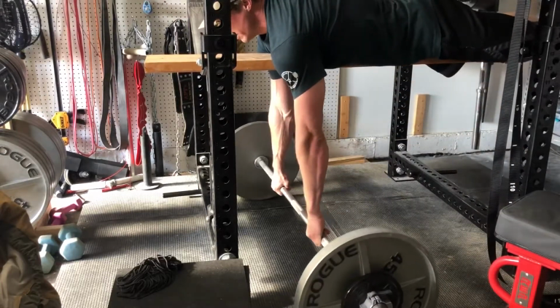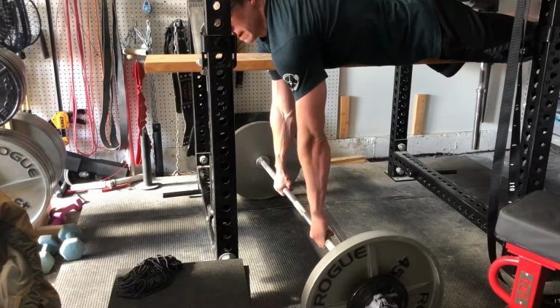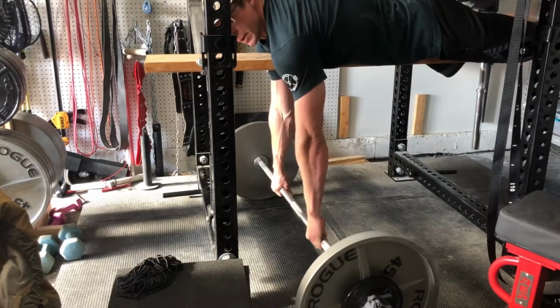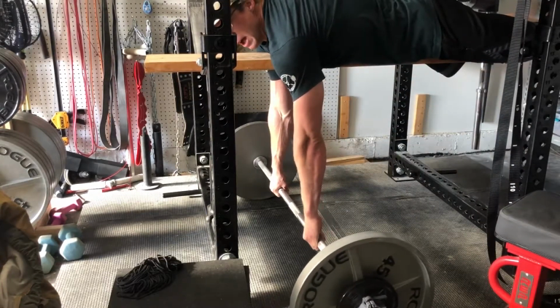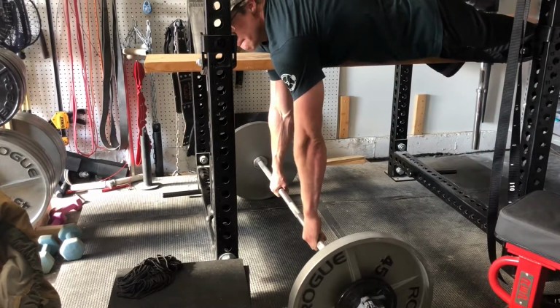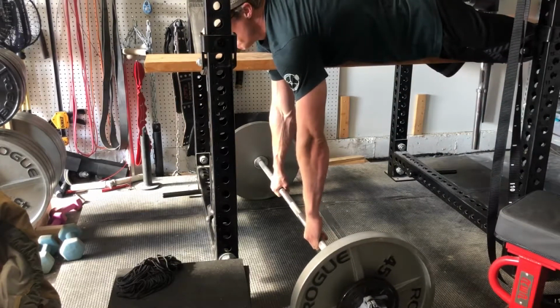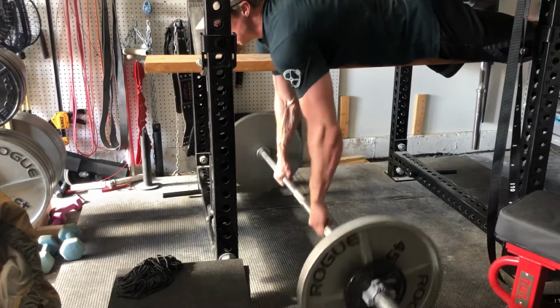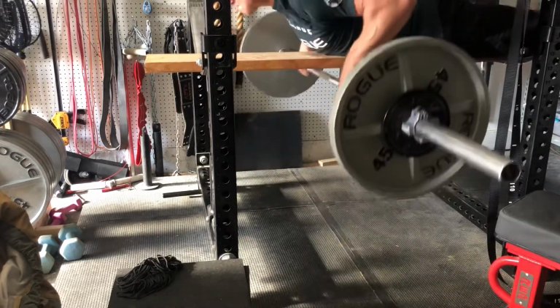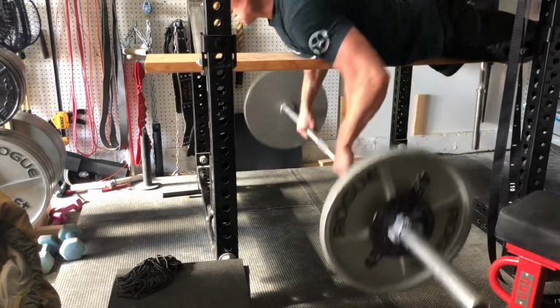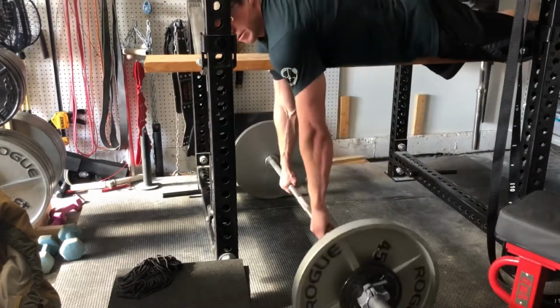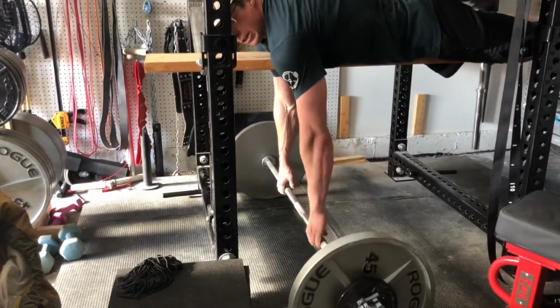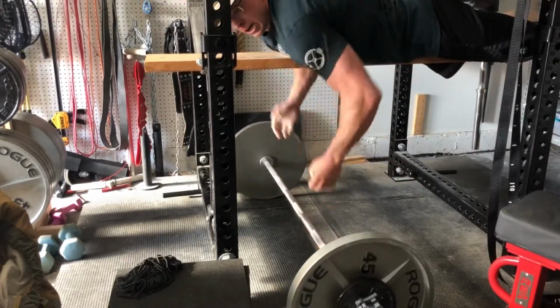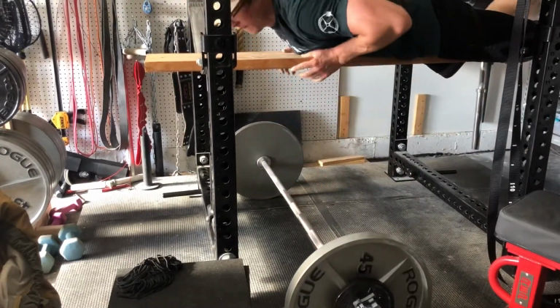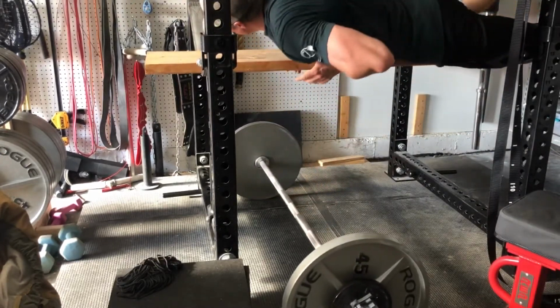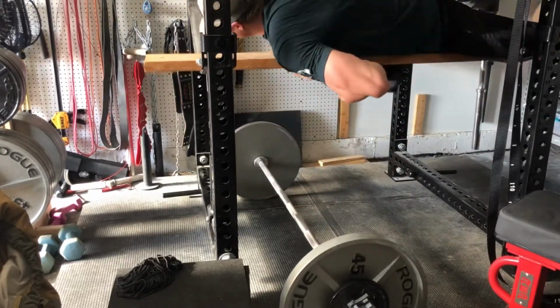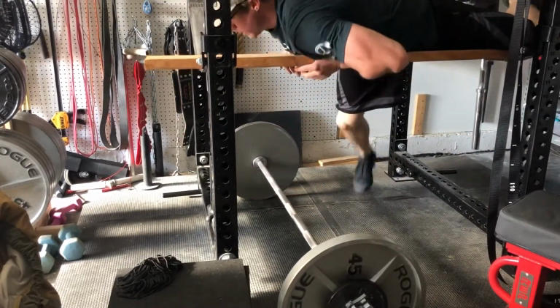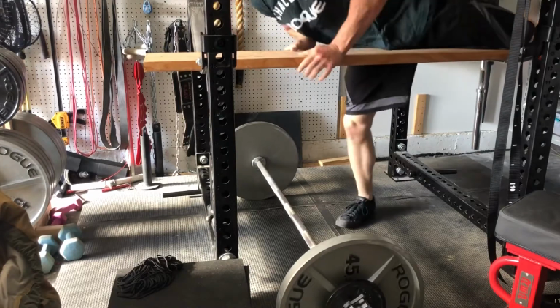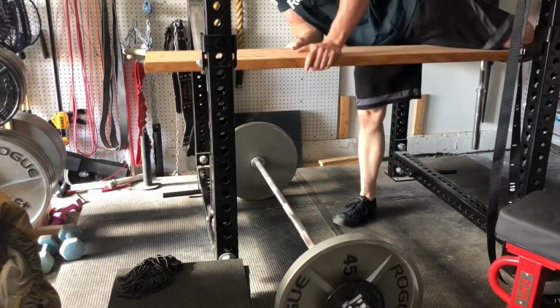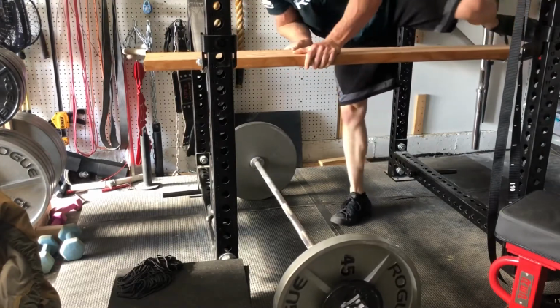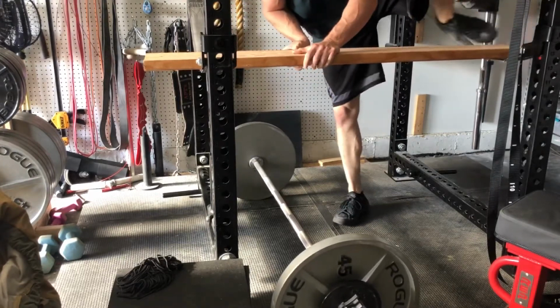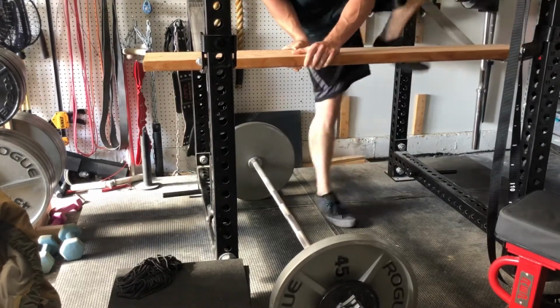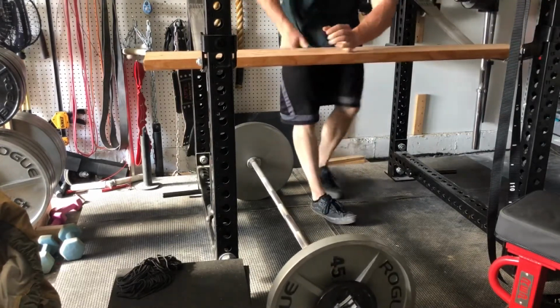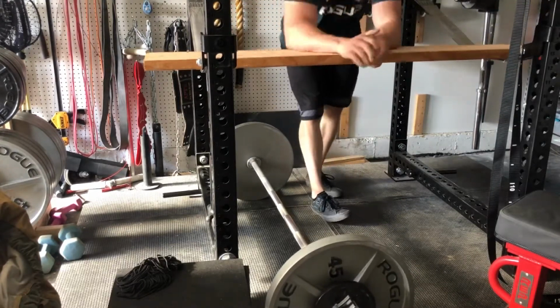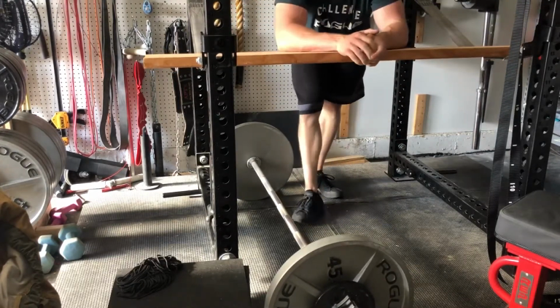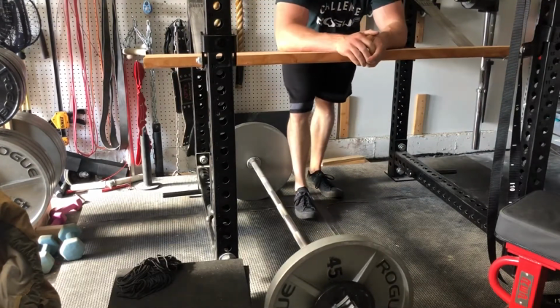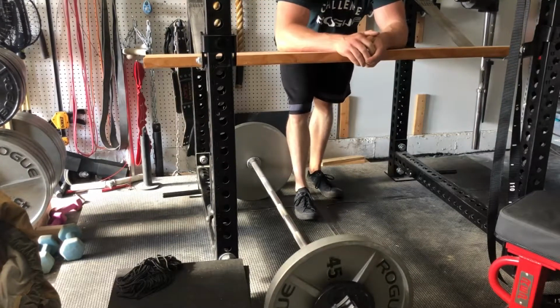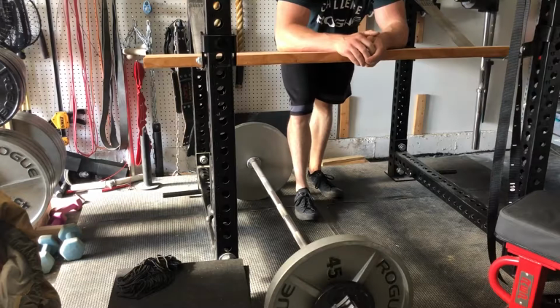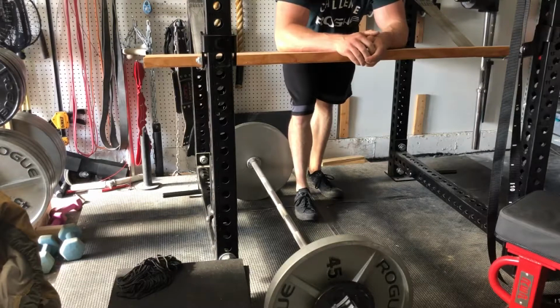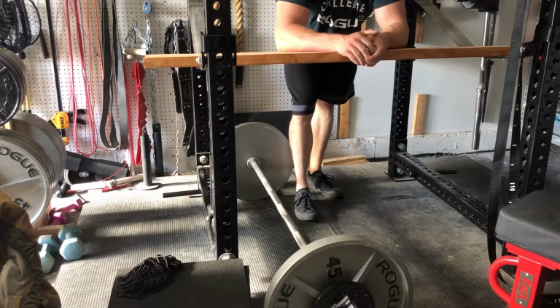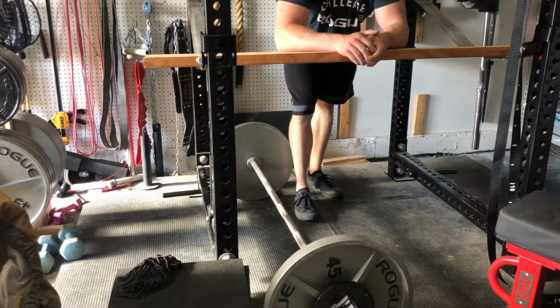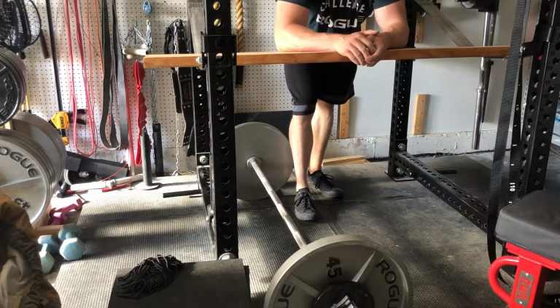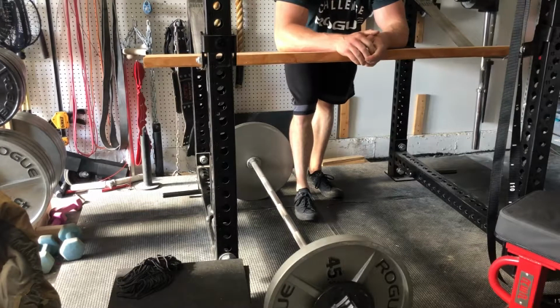Missed a wrap. Here we go. Just got it. Alright. And that's how you get your DIY seal rows done.